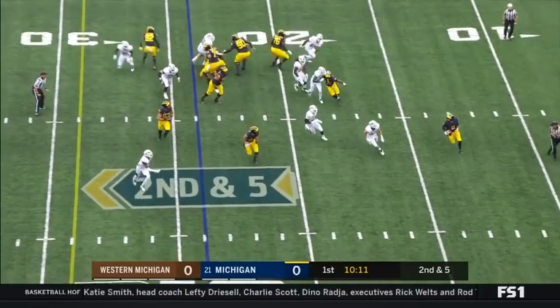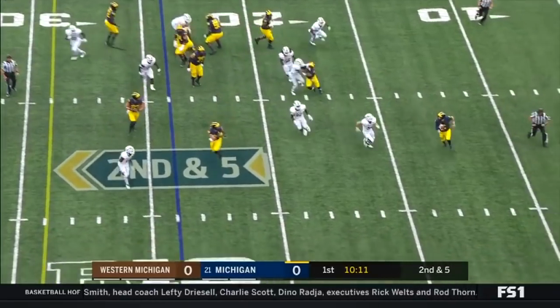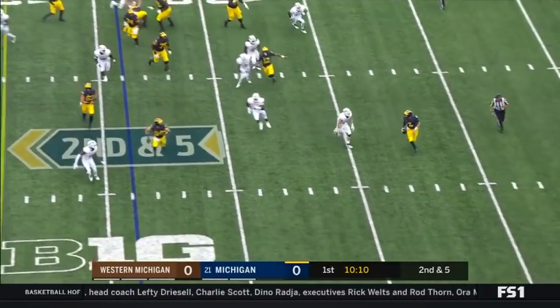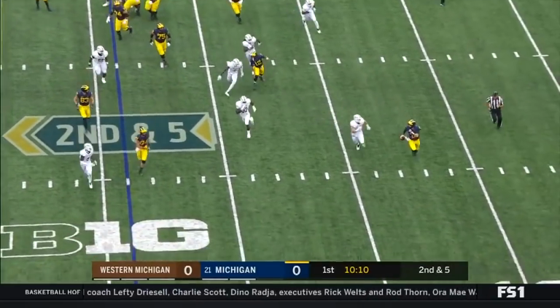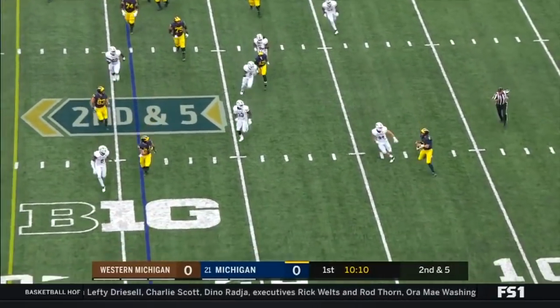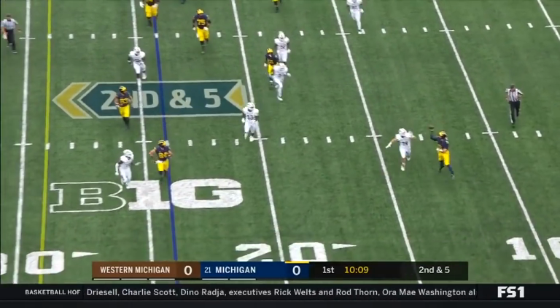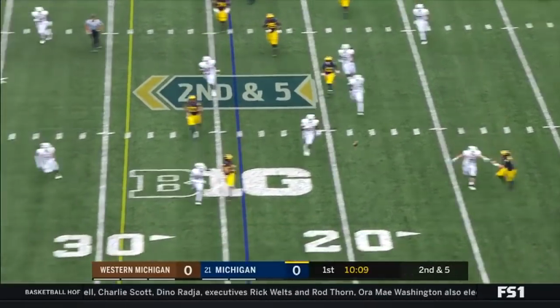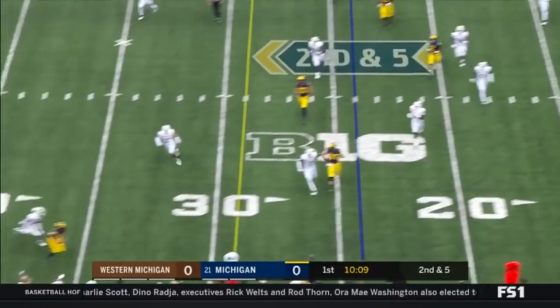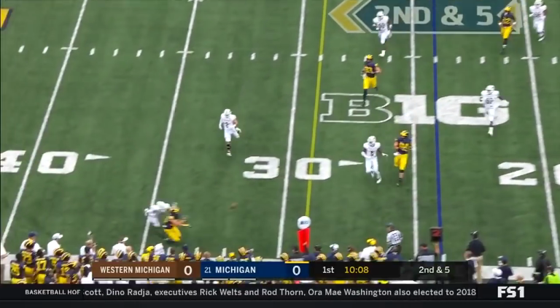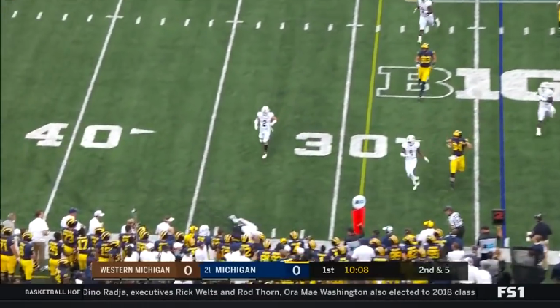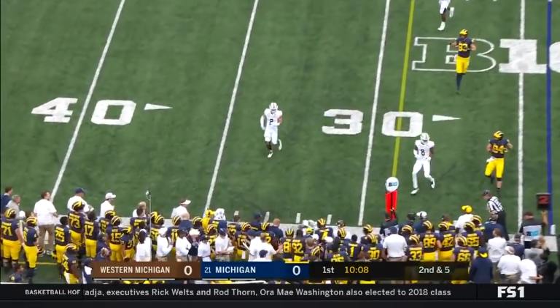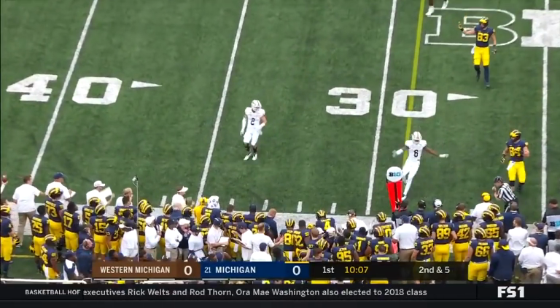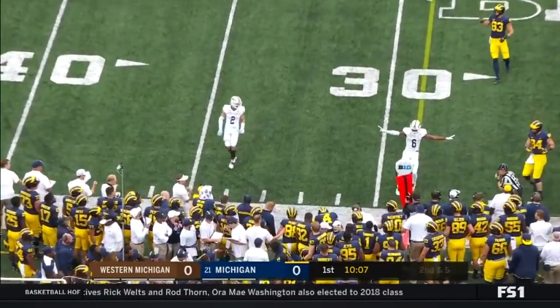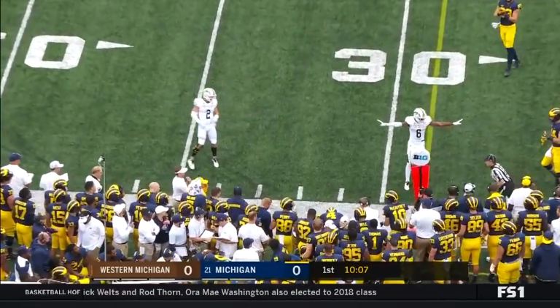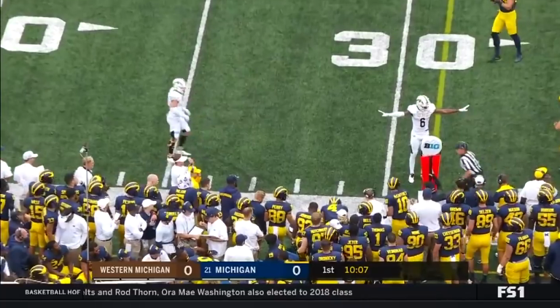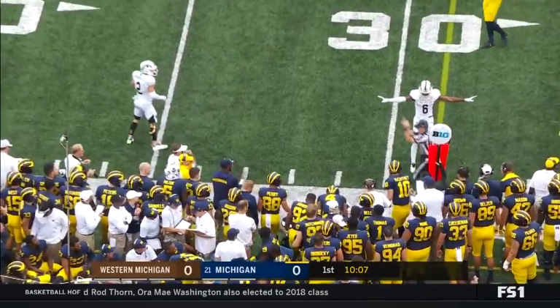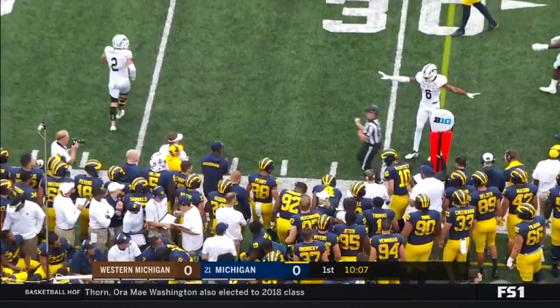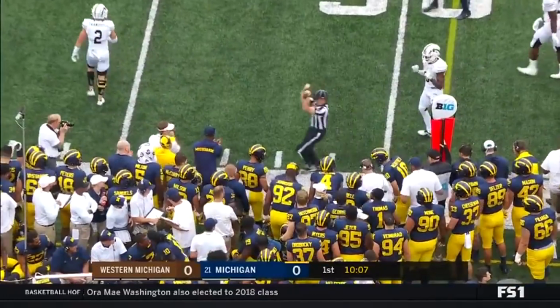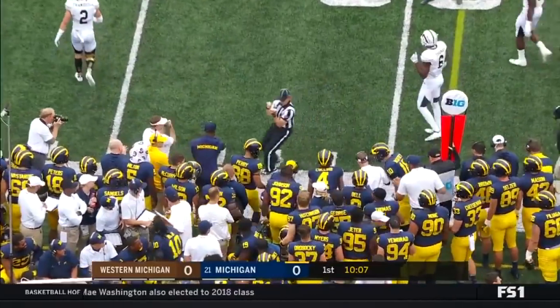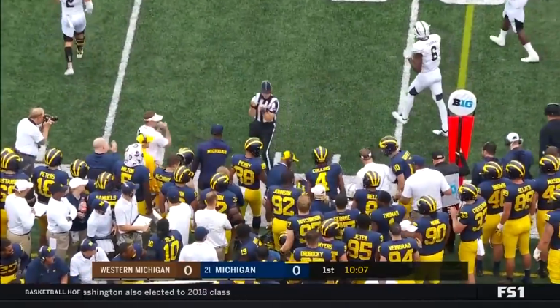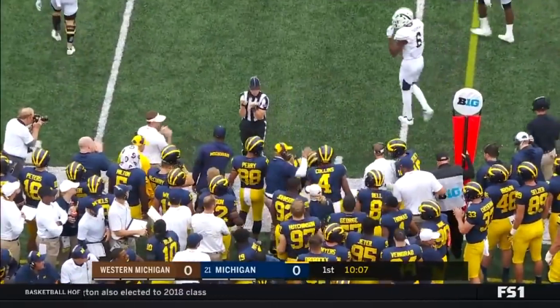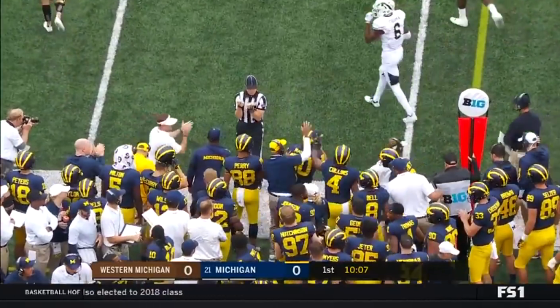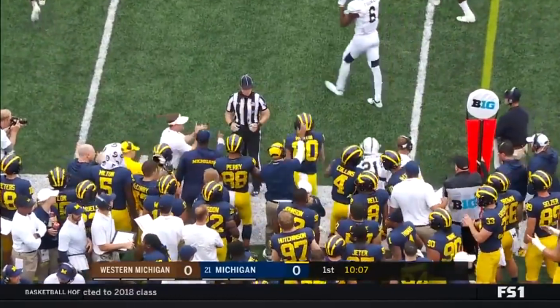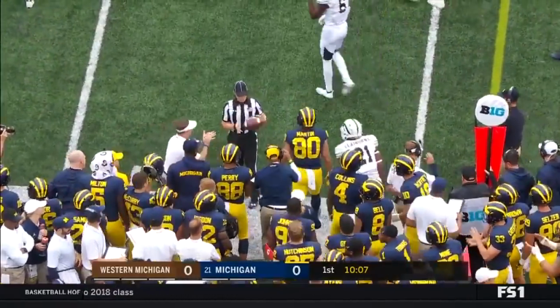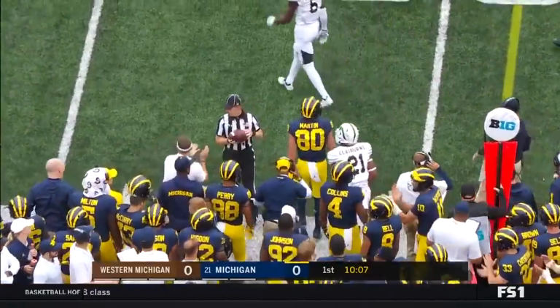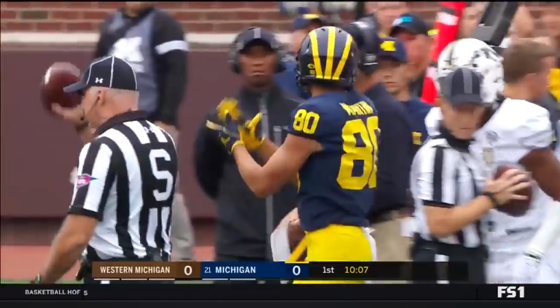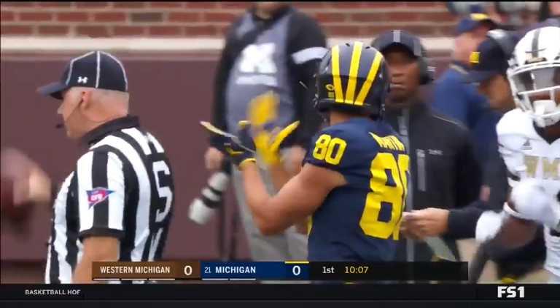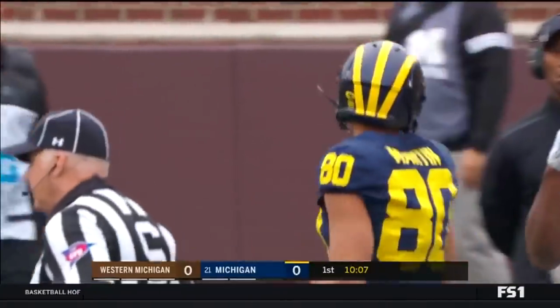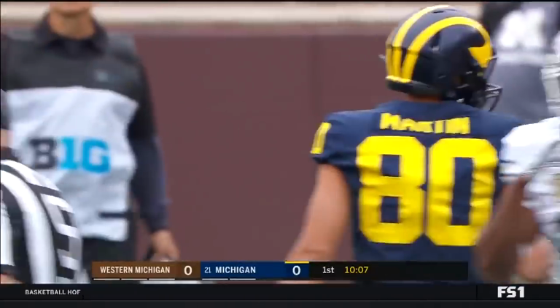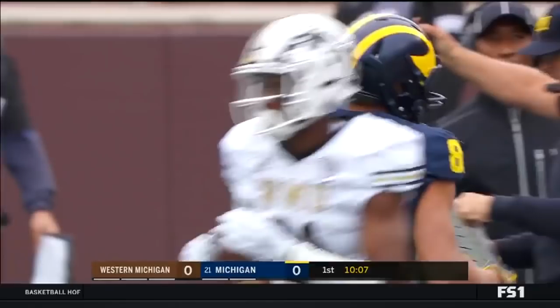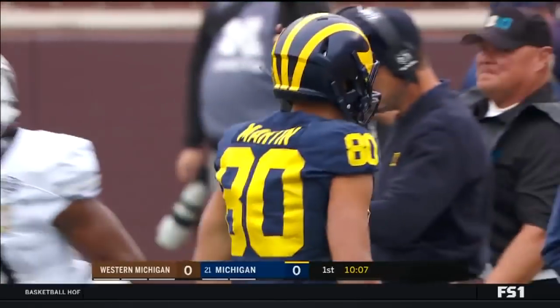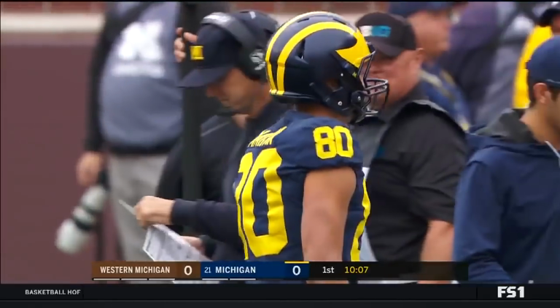Here's Patterson rolling out to his left, throws on the run. And it is going to be a catch along the near sideline. Higdon balled in there by Oliver Martin.